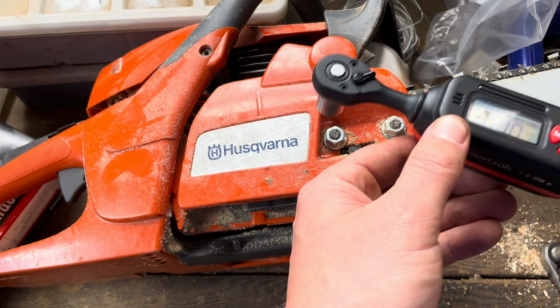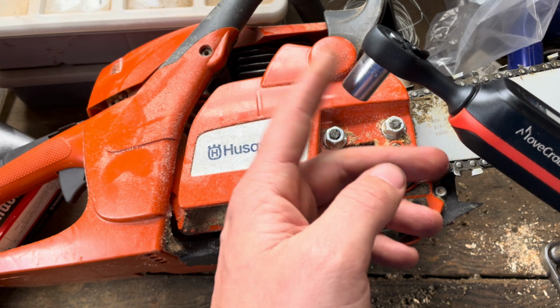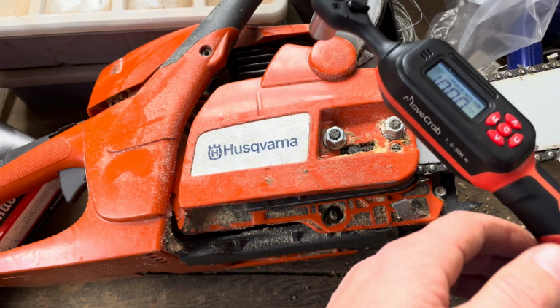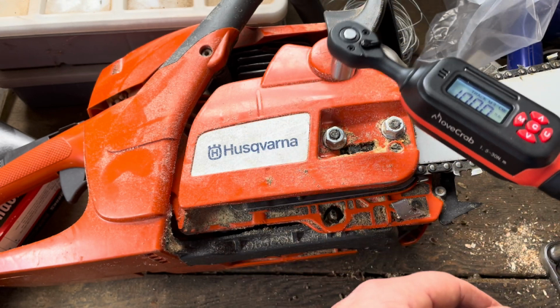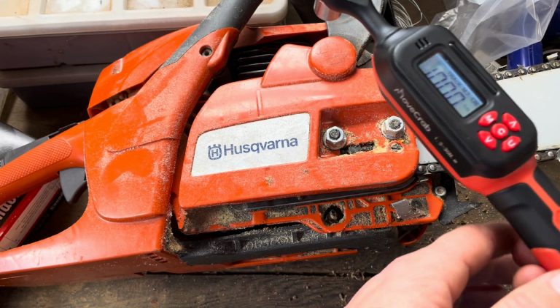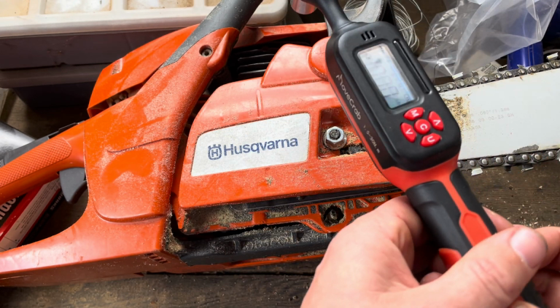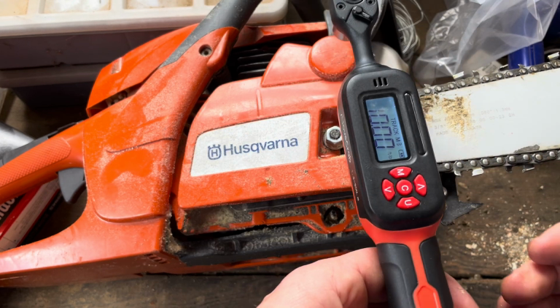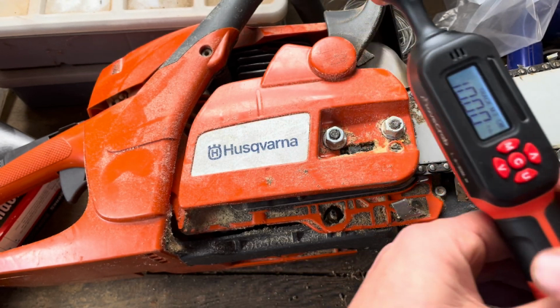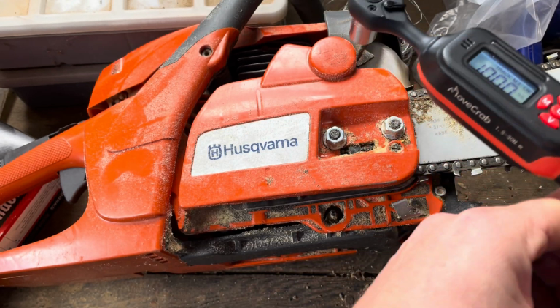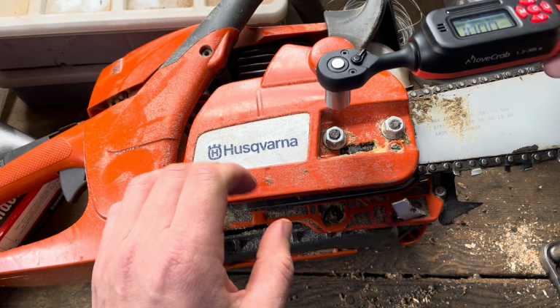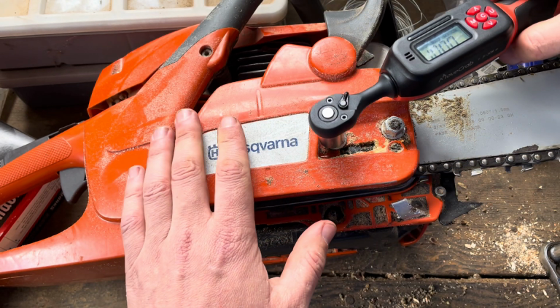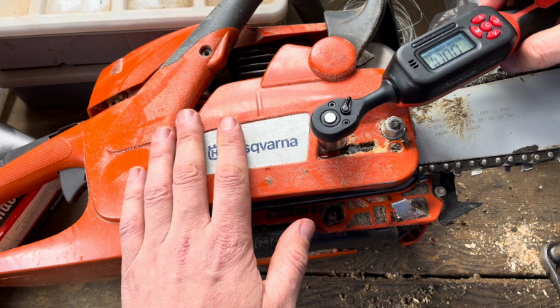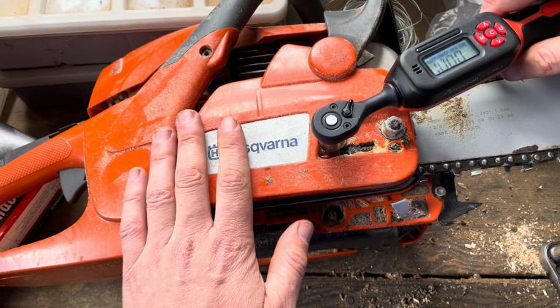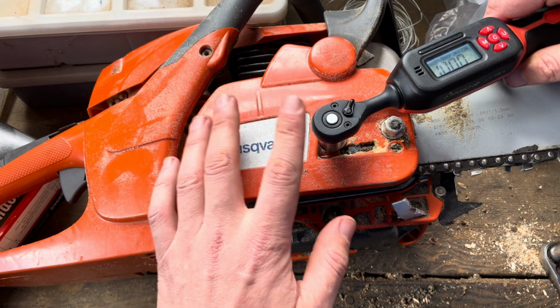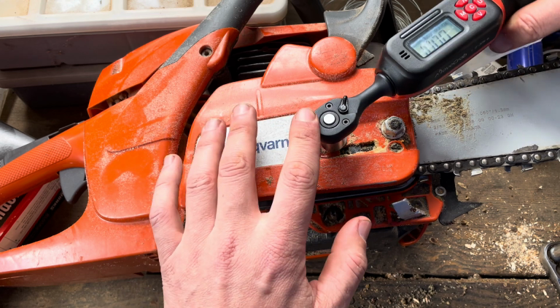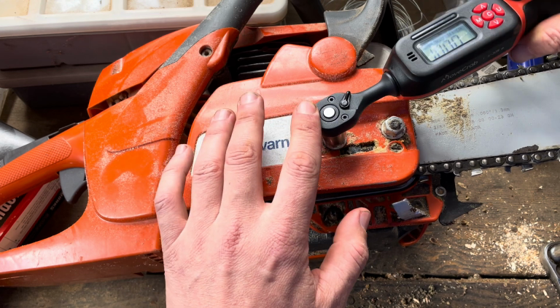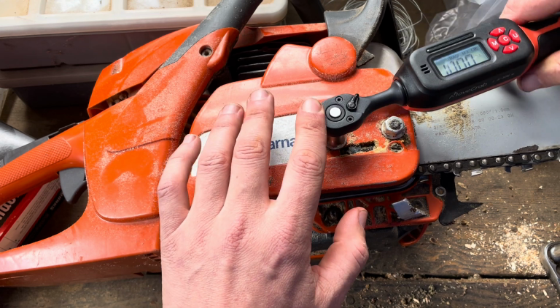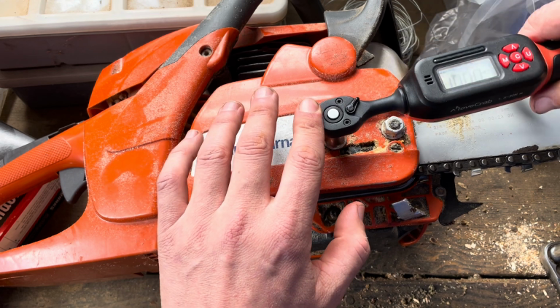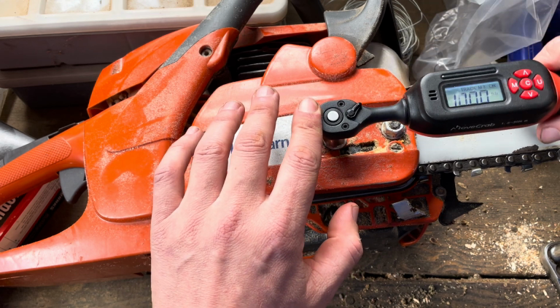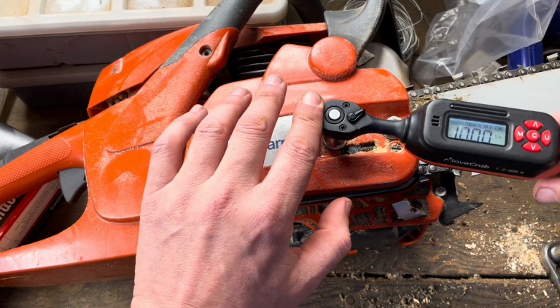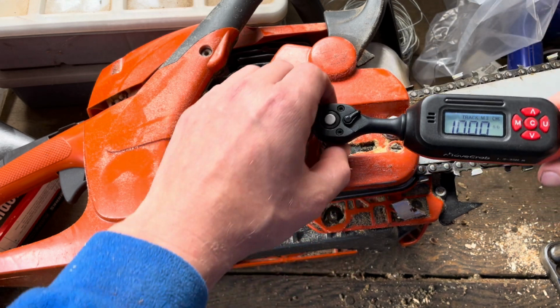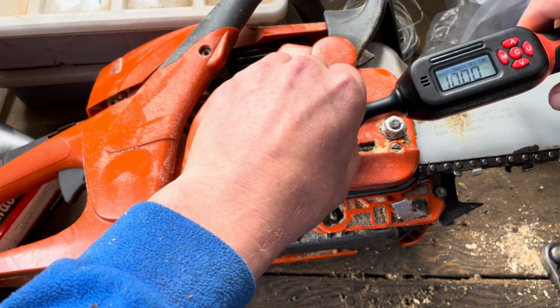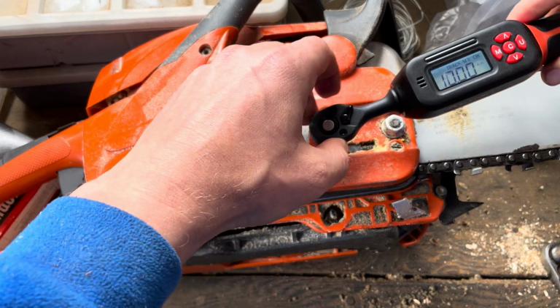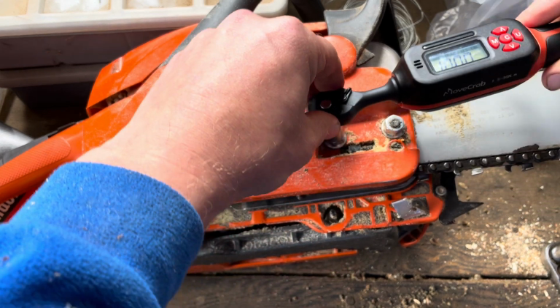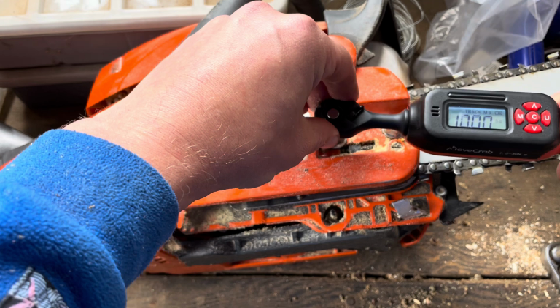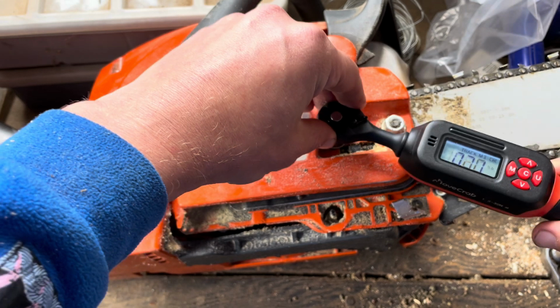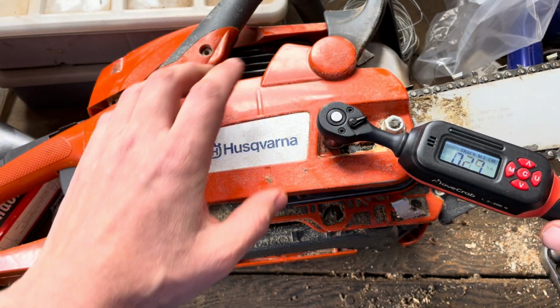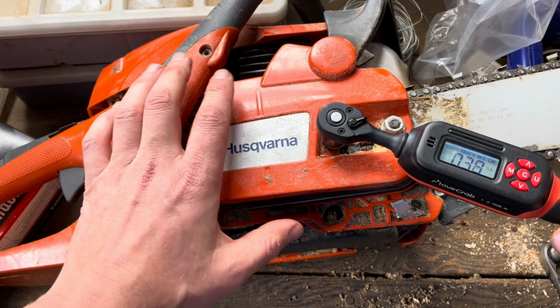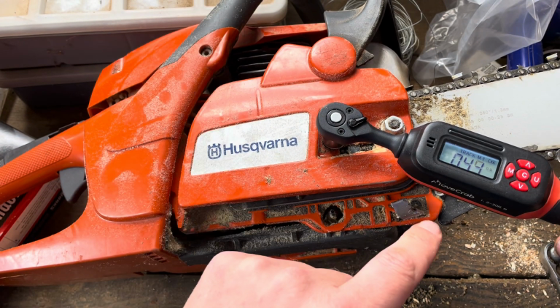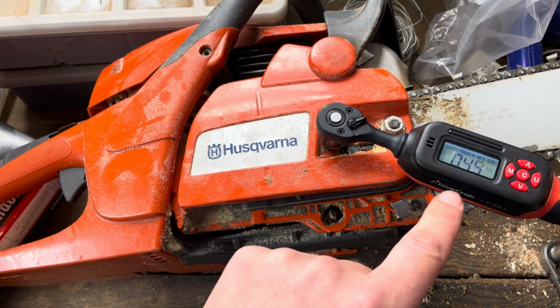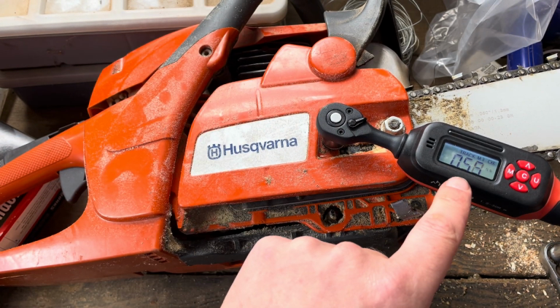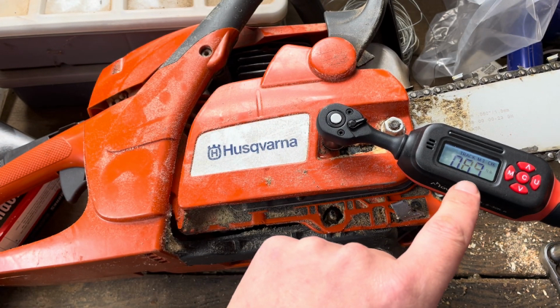I've got my socket on here, and then I'm just going to come to whatever I want to tighten. Once I start tightening, you can see it says 10 there because it knows I want to tighten to 10. I get my socket on and start tightening — you can see the reading is going up.